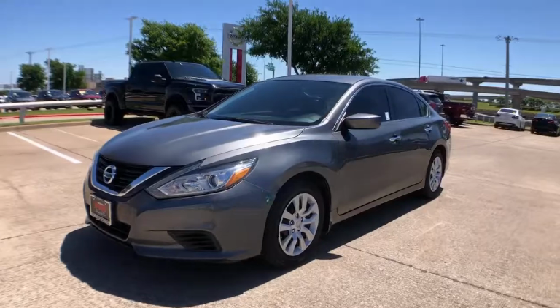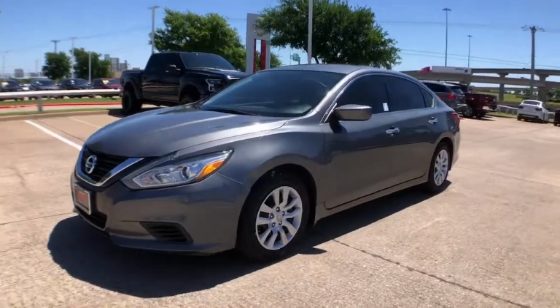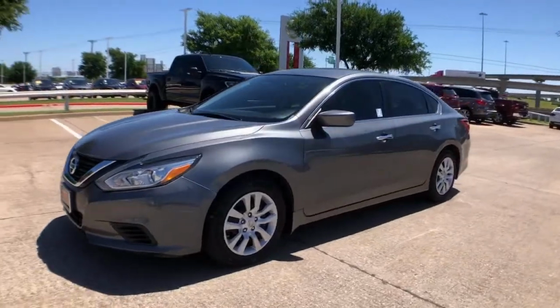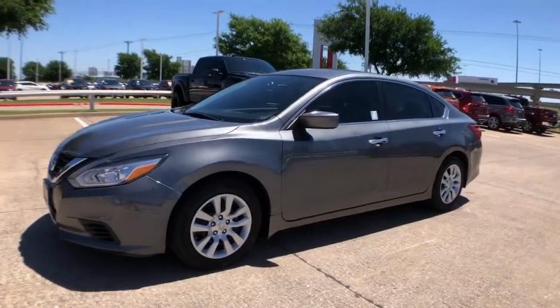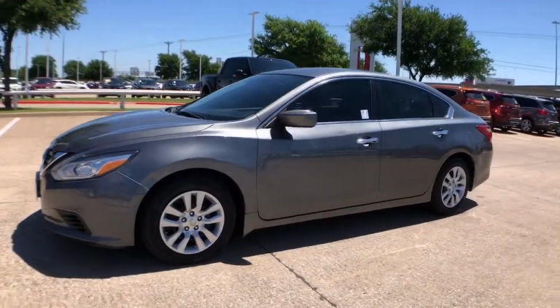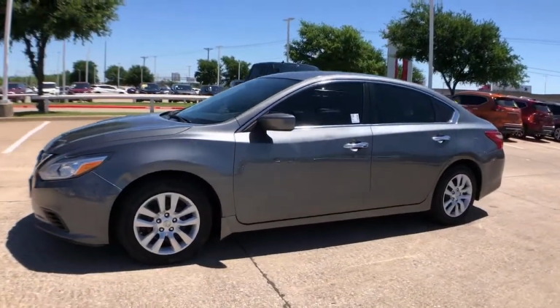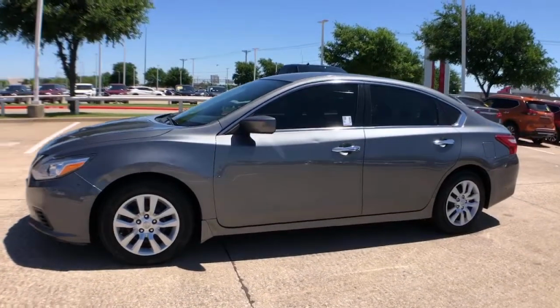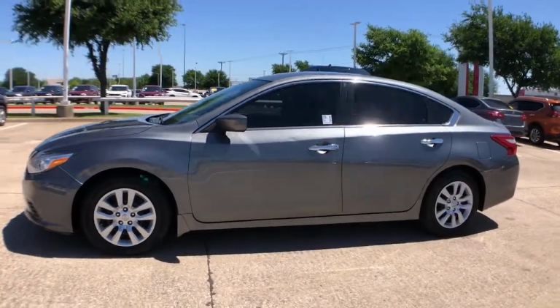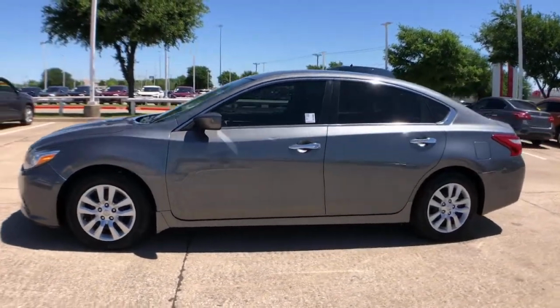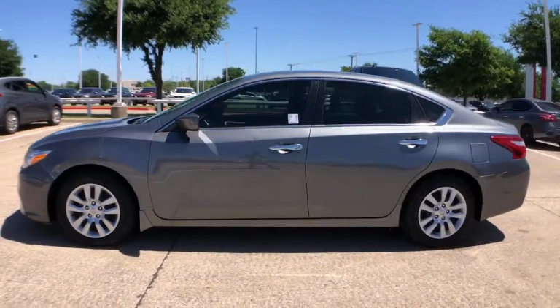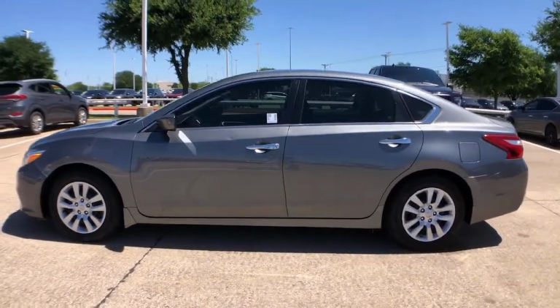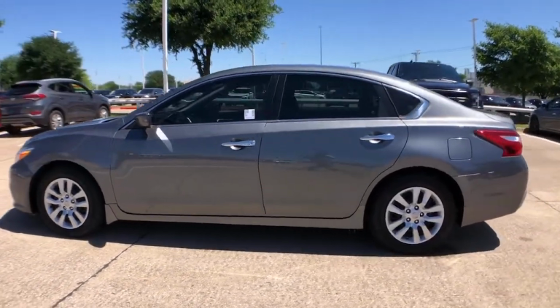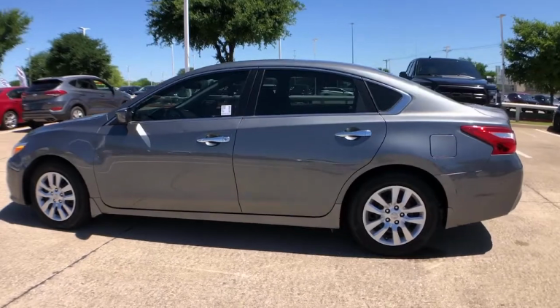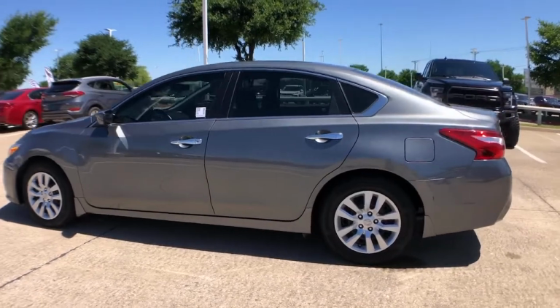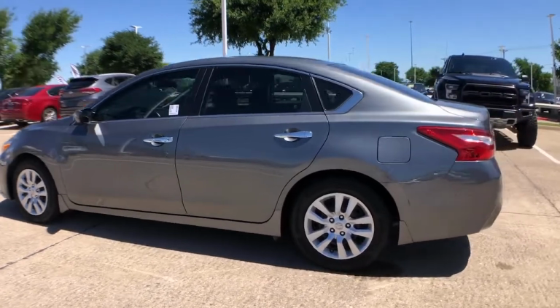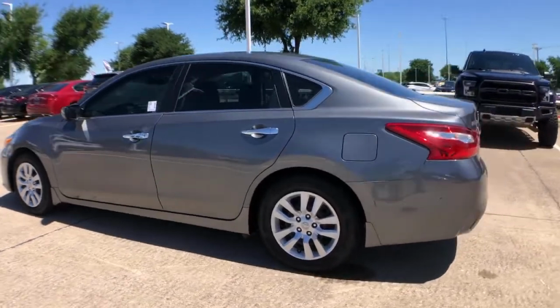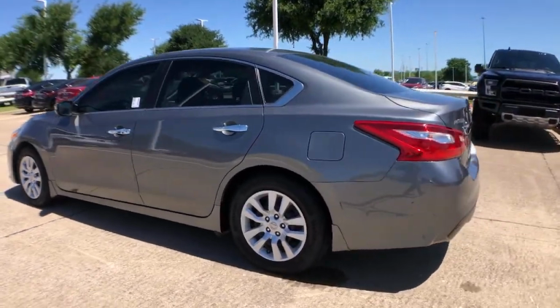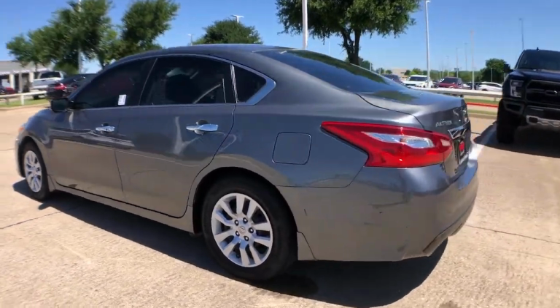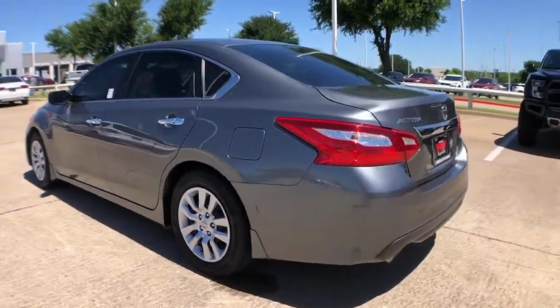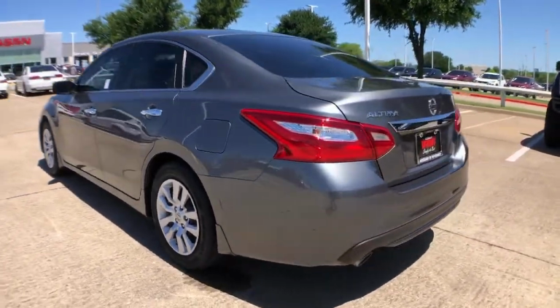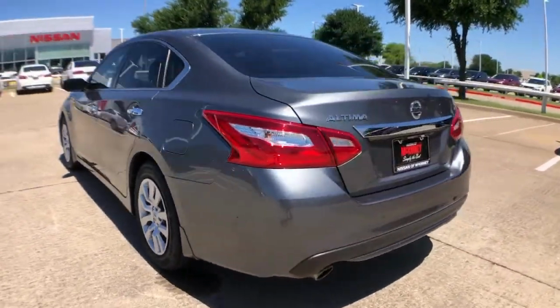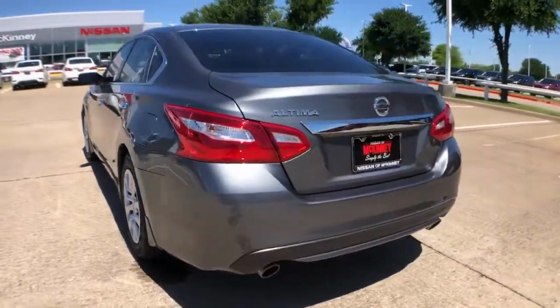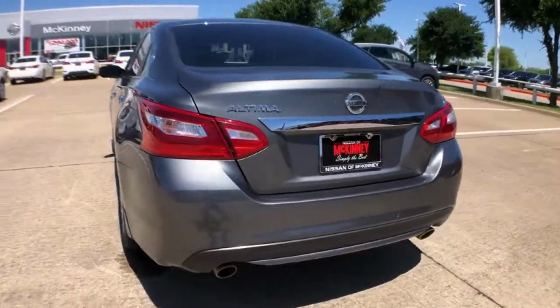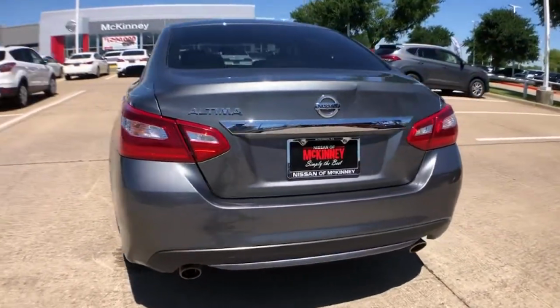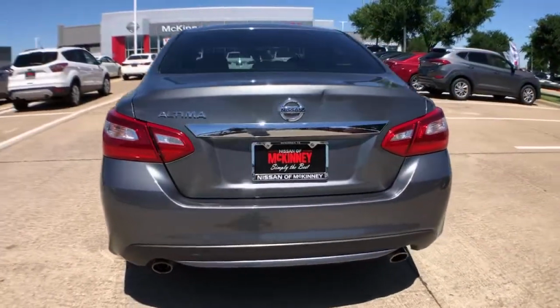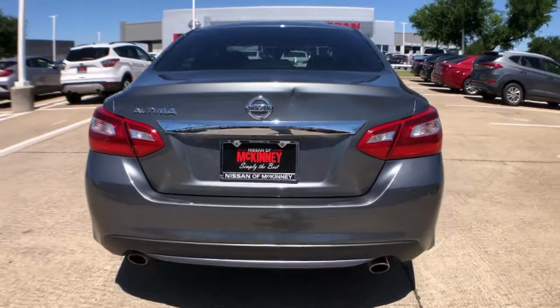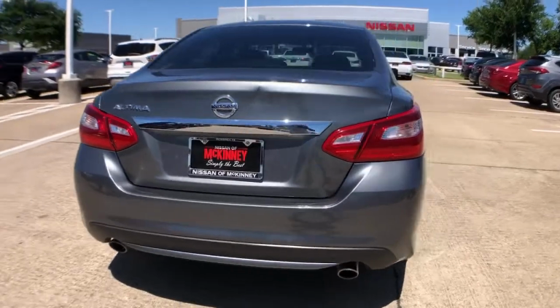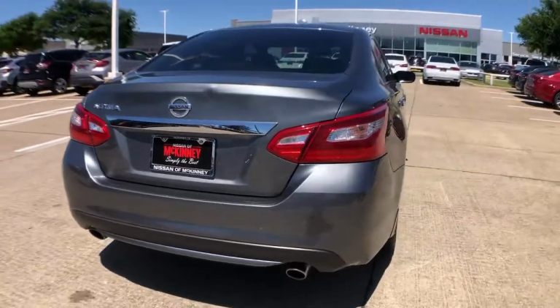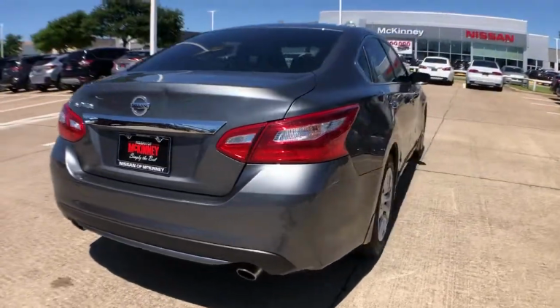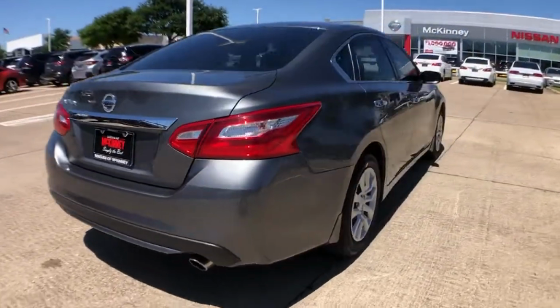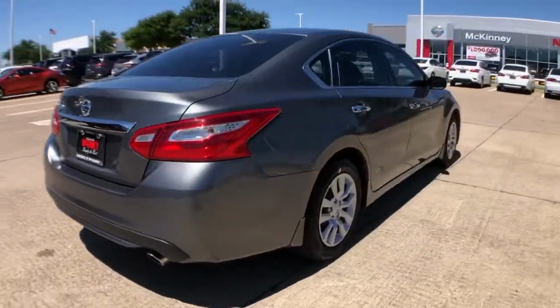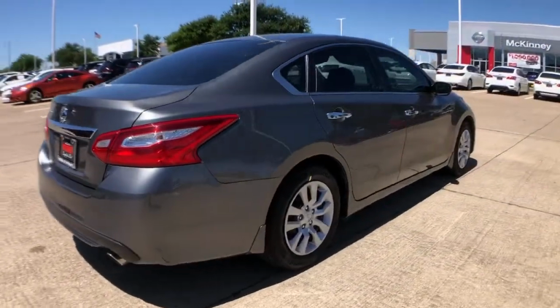Look no further than the 2017 Nissan Altima. With less than 40,000 miles on the odometer, this vehicle stands out from the rest. Get all the features you want and need in this multi-talented Altima.